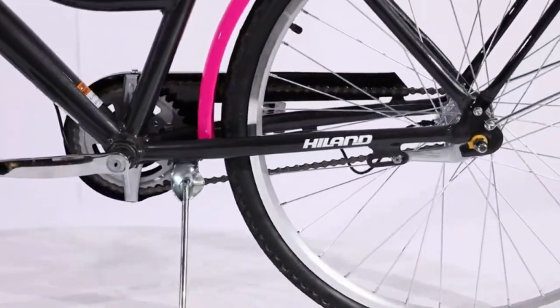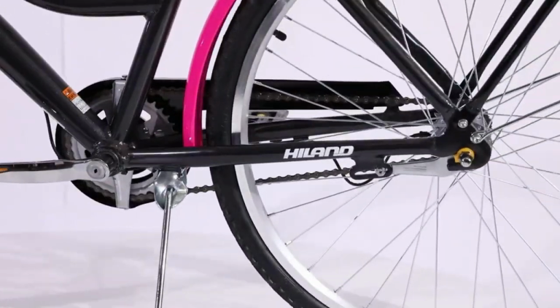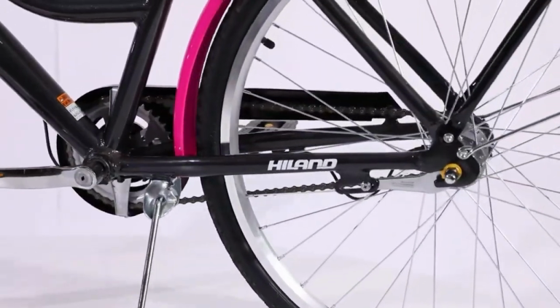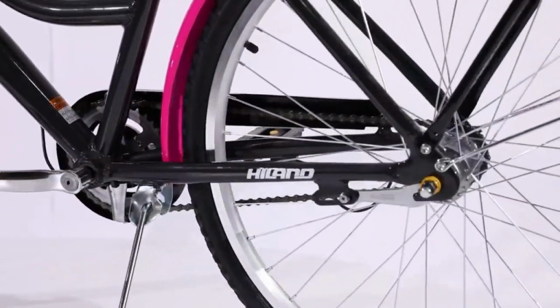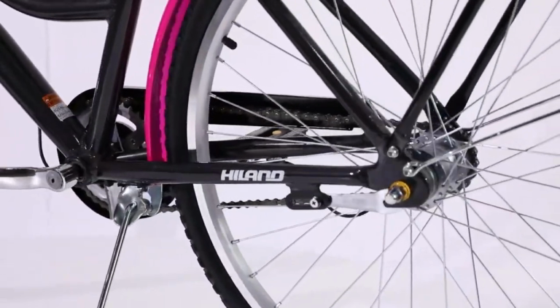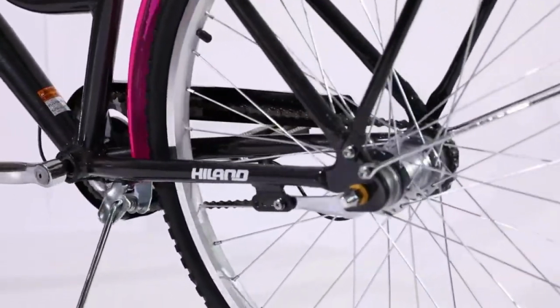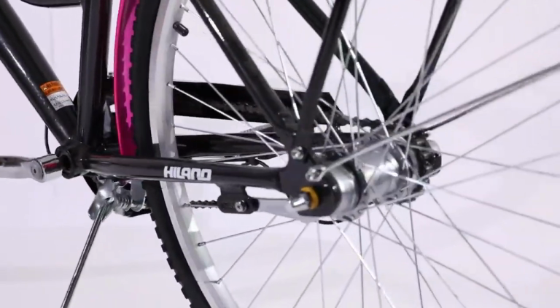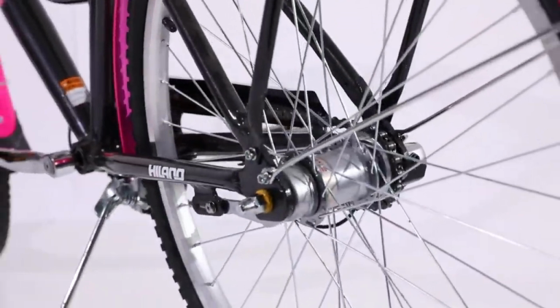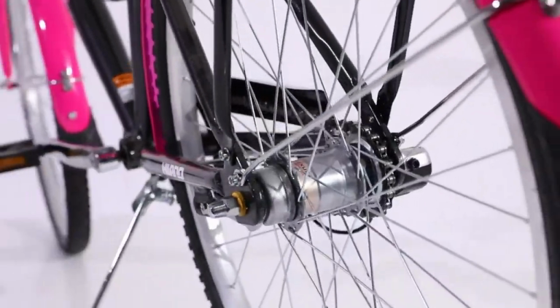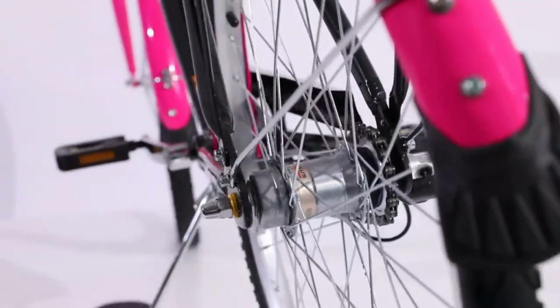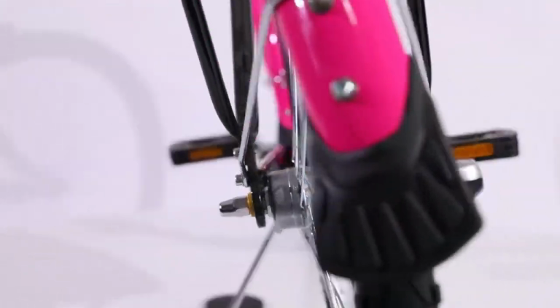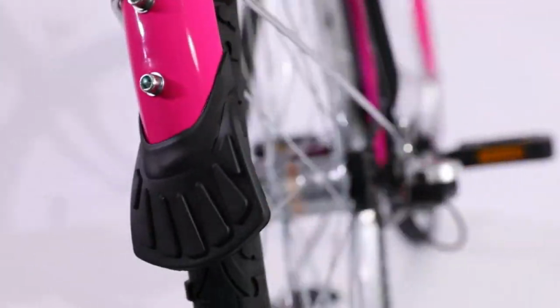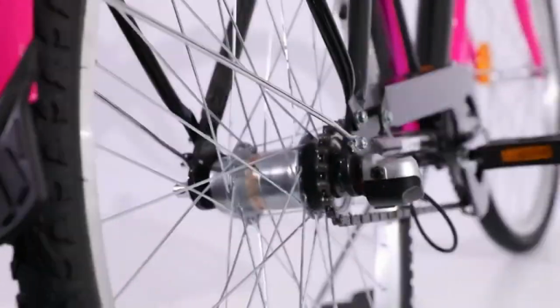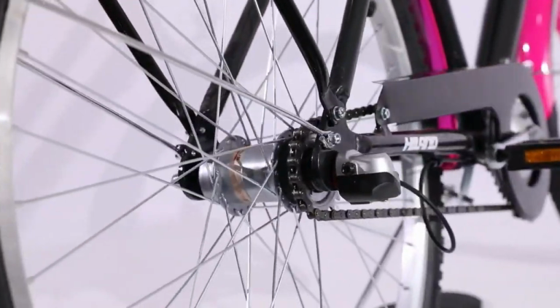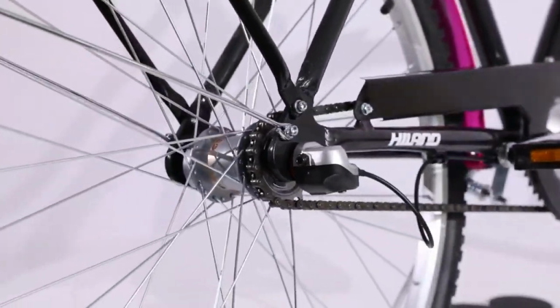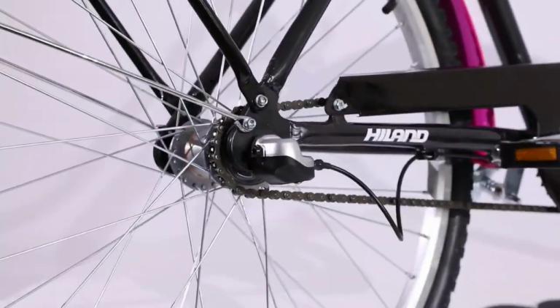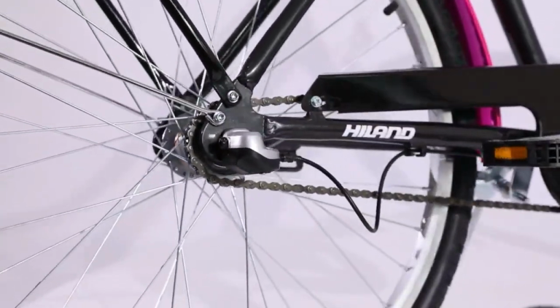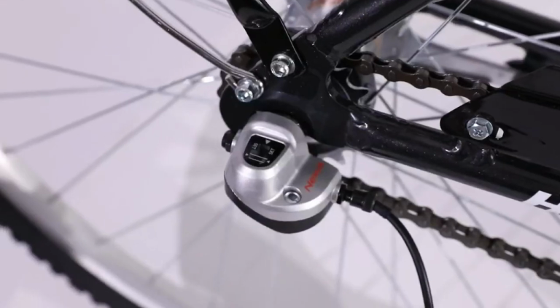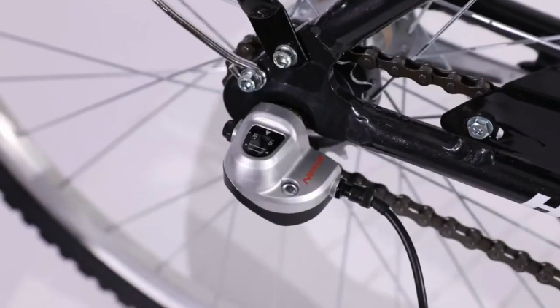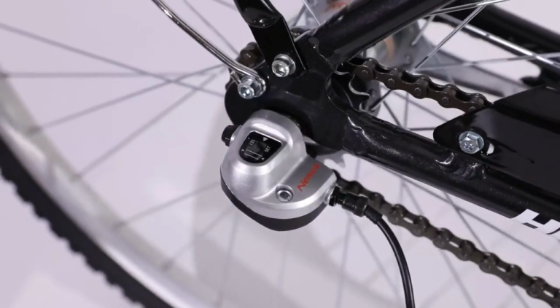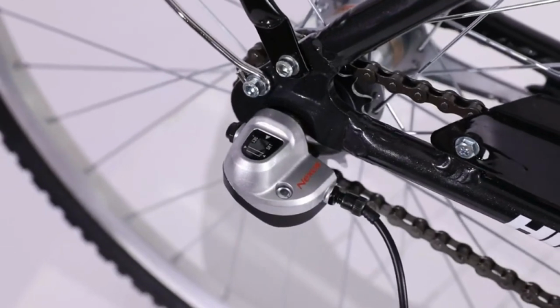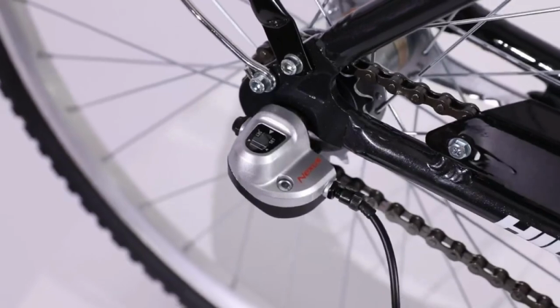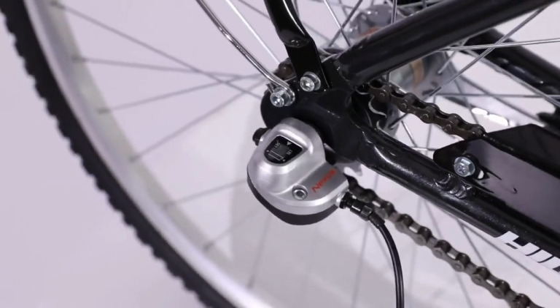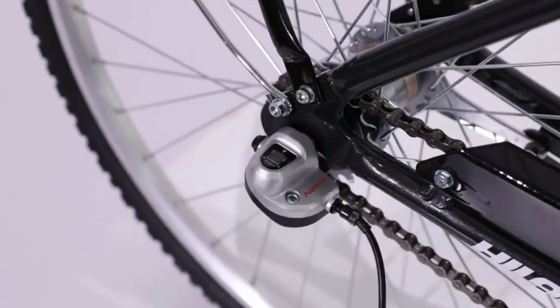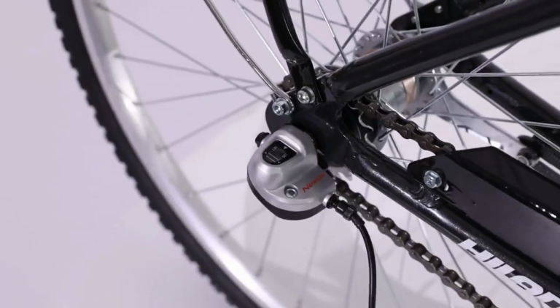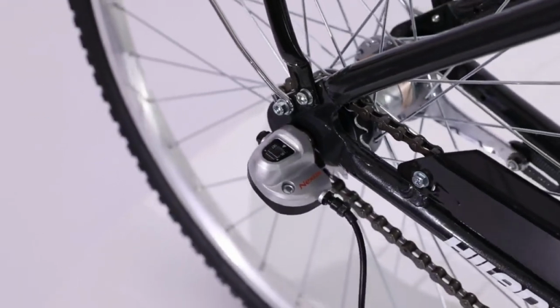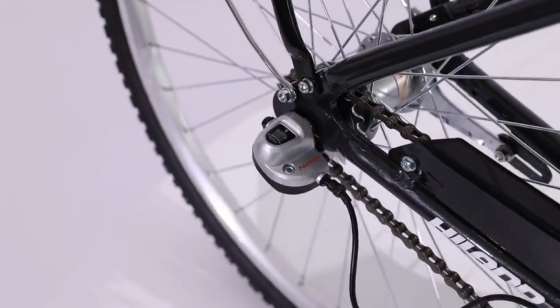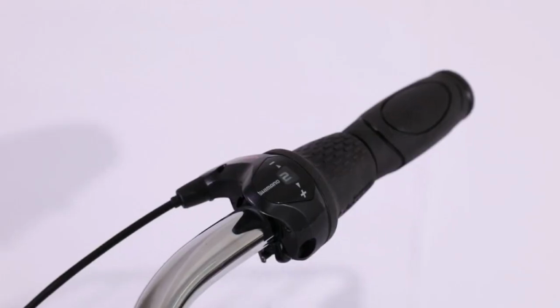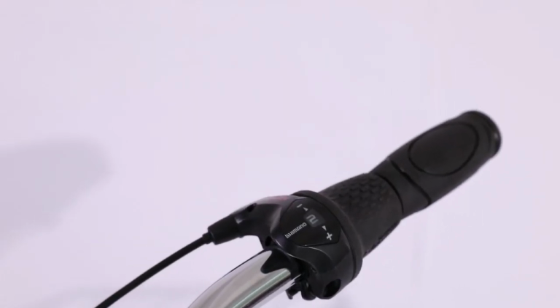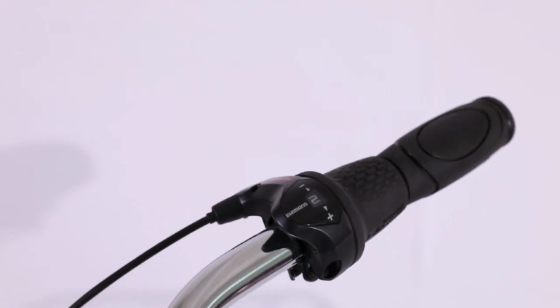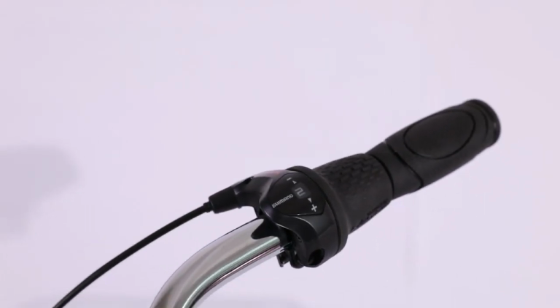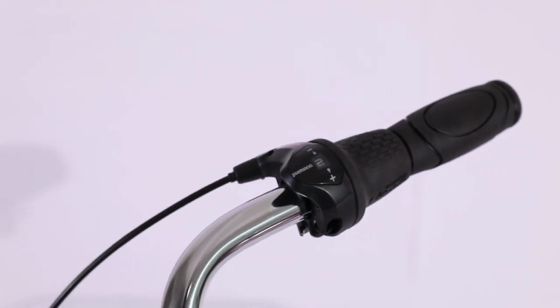Pros: it's easier to assemble, ideal for even tall riders, and the bike is all about comfort. Con: sometimes it lacks the needed bolts to assemble it.